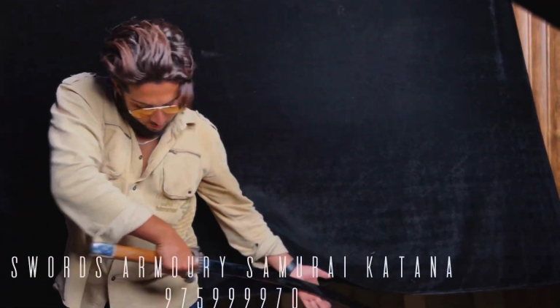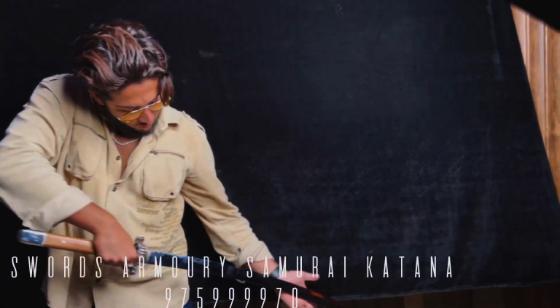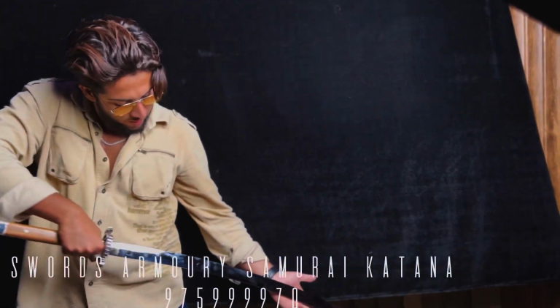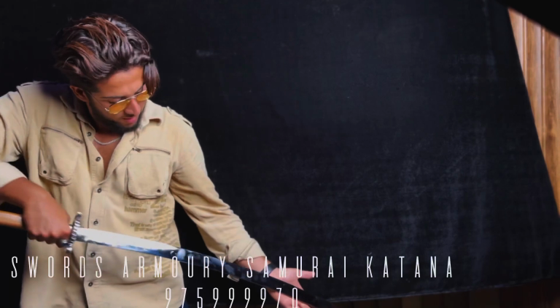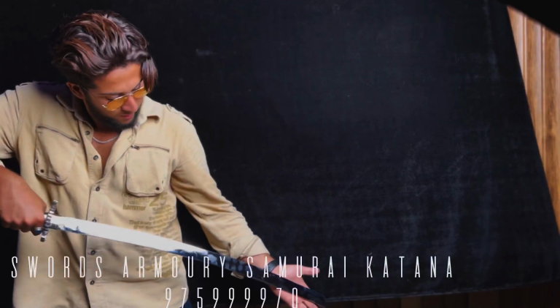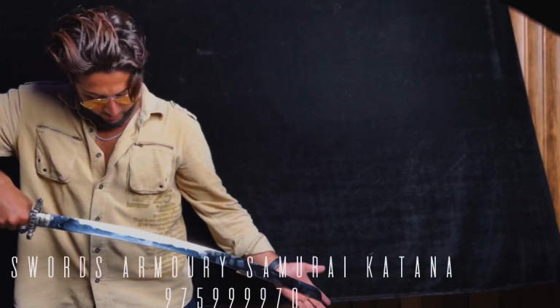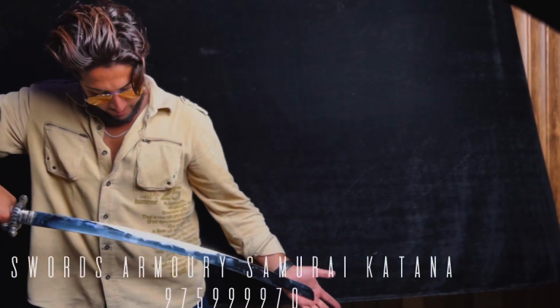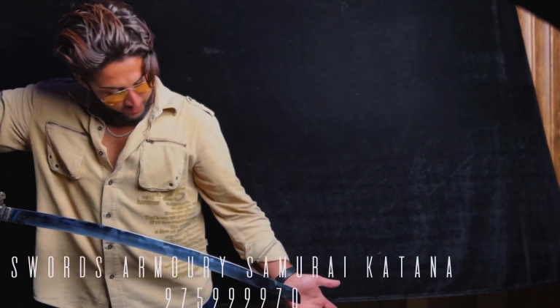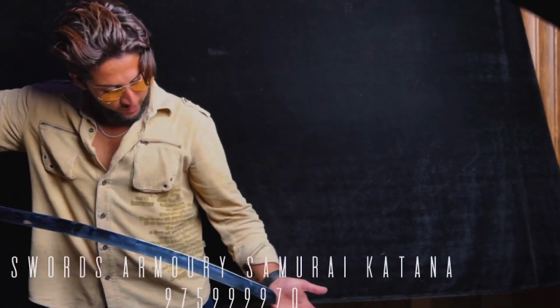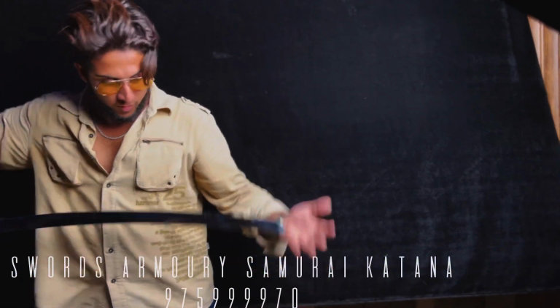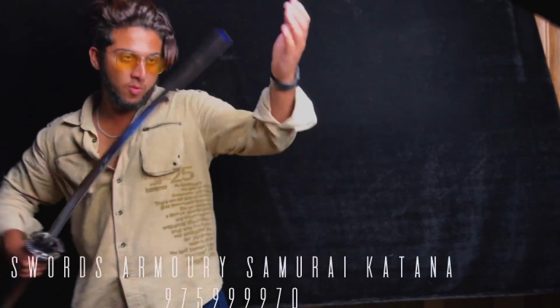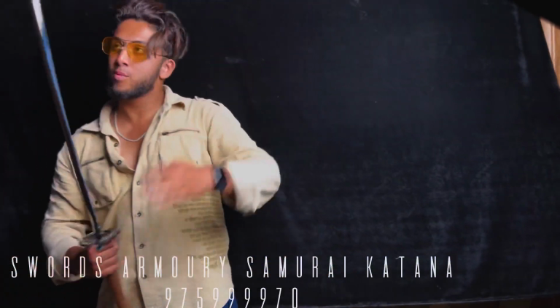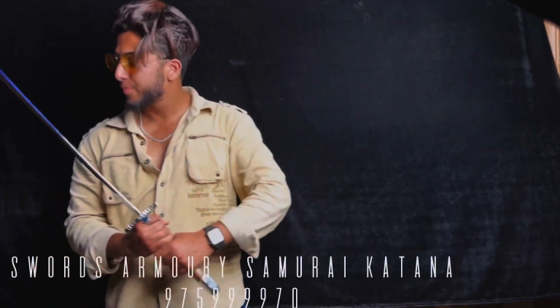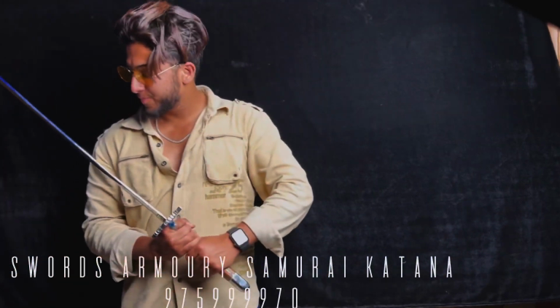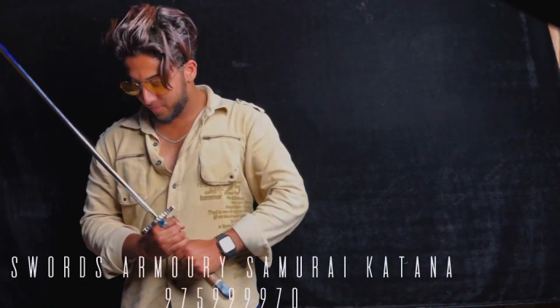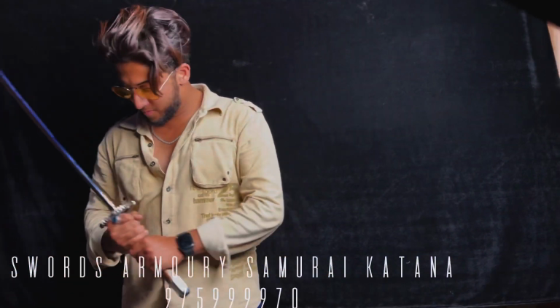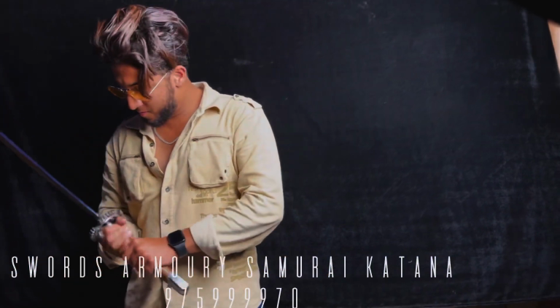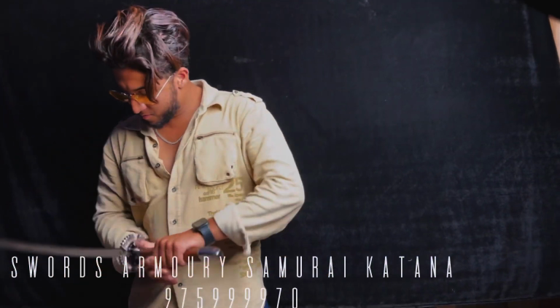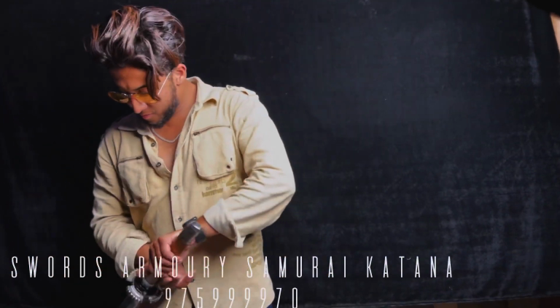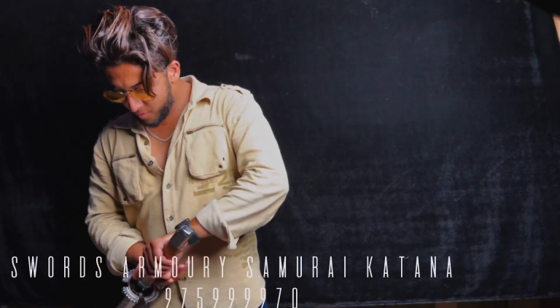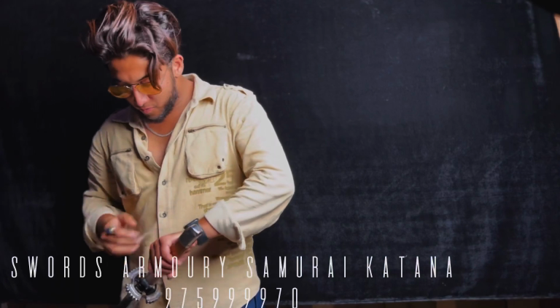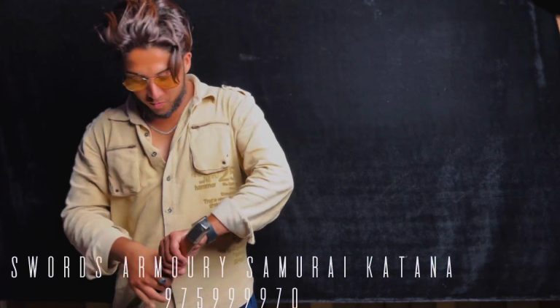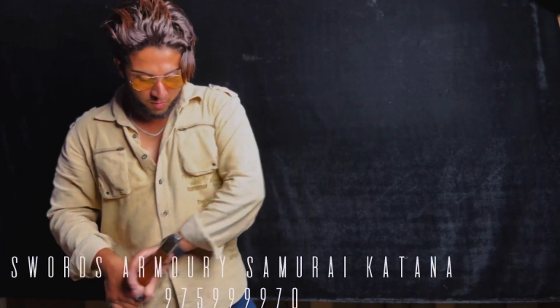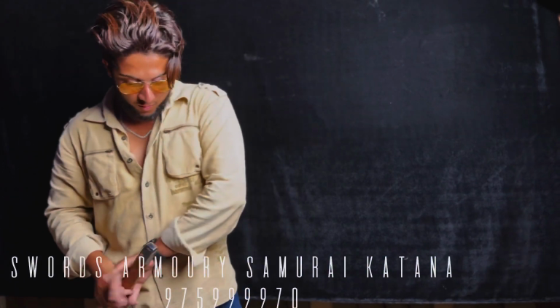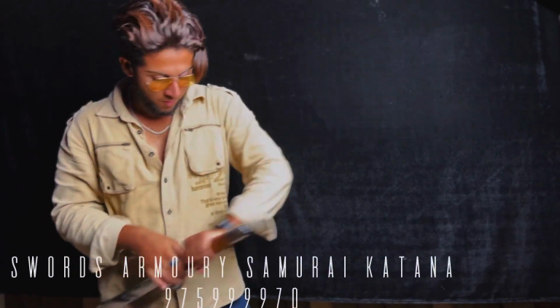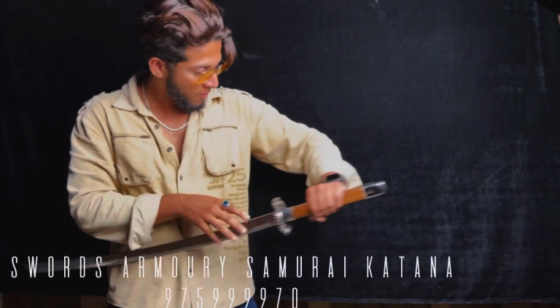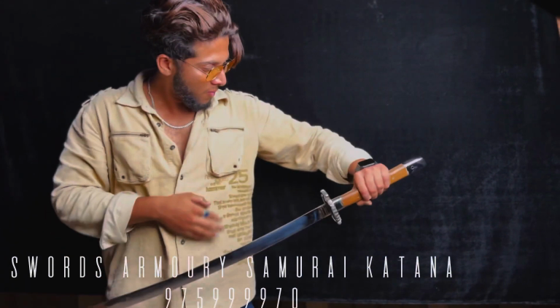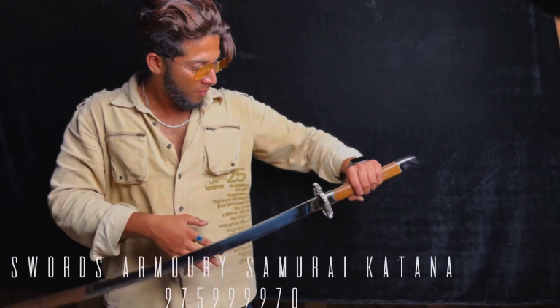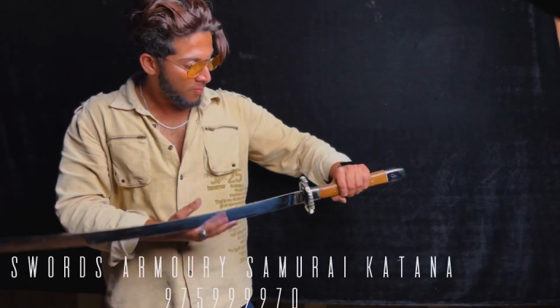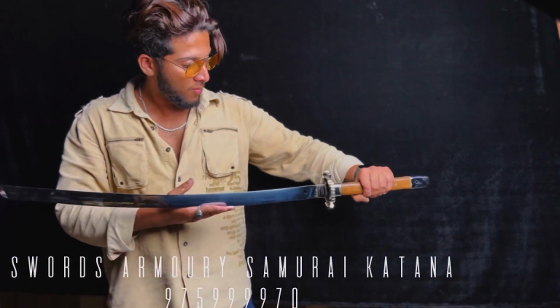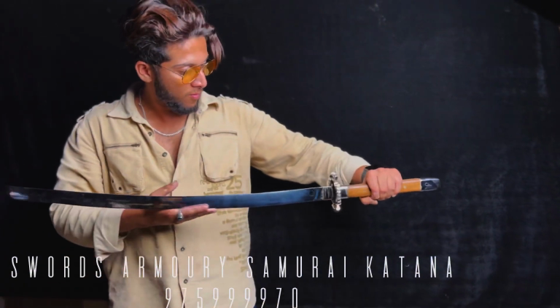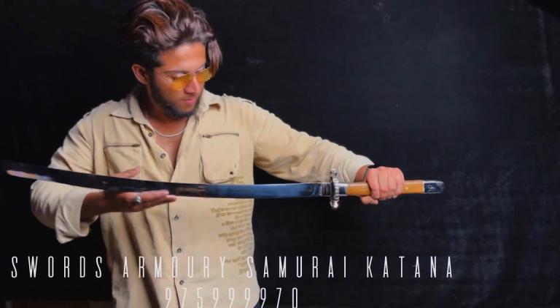If you have a few minutes, join me — let's go over this beautiful thing and talk about the pieces. I'm not an expert, but I enjoy quality when I see it, and this is a high quality sword. Join me.